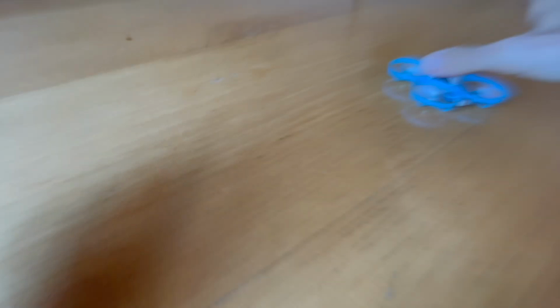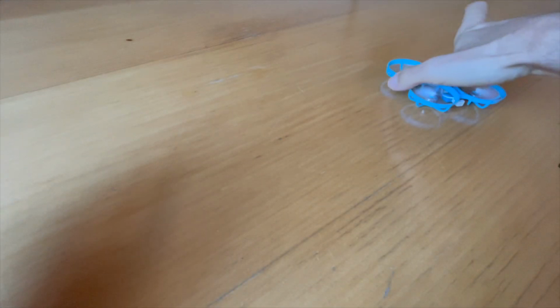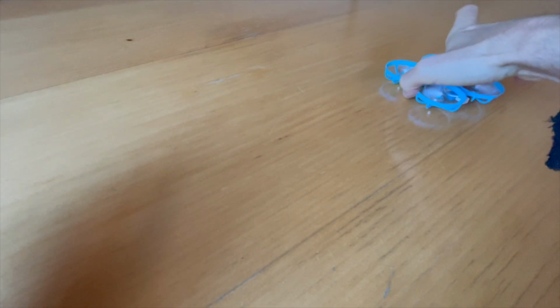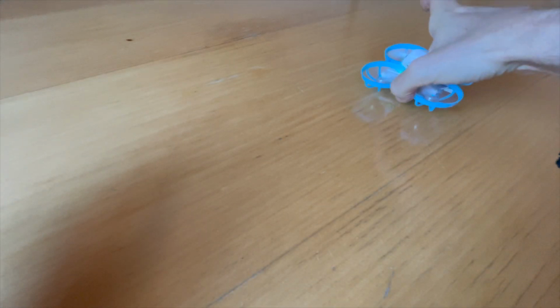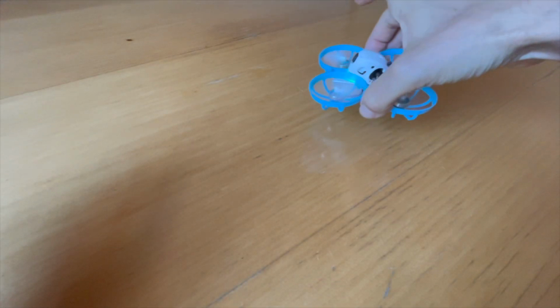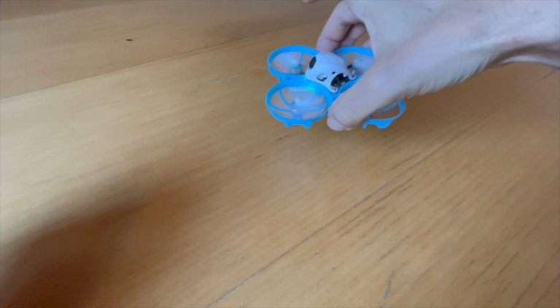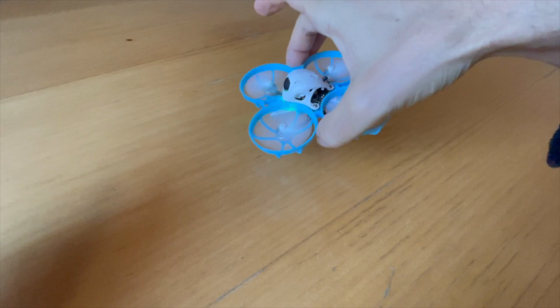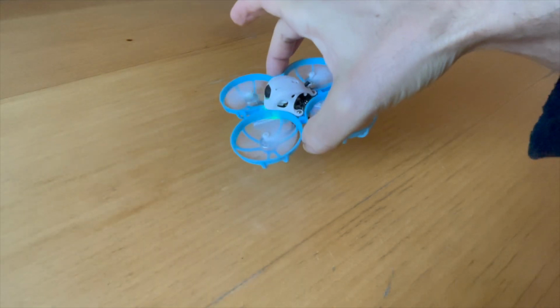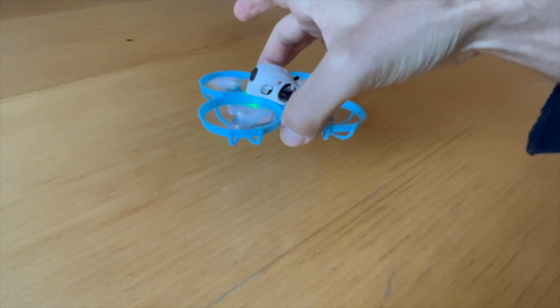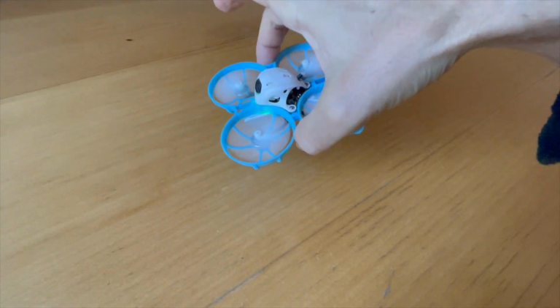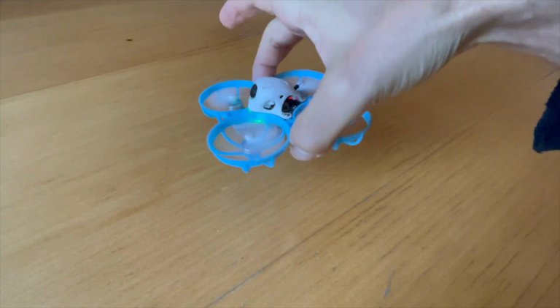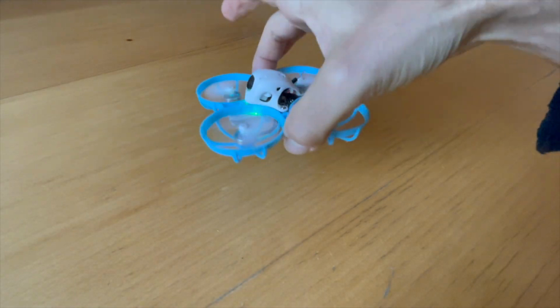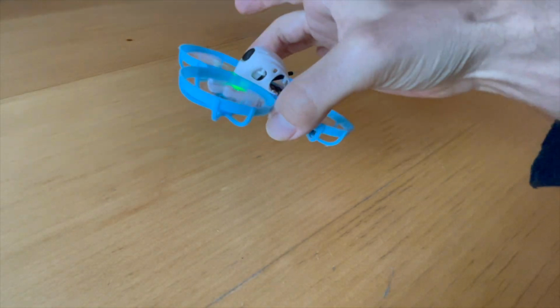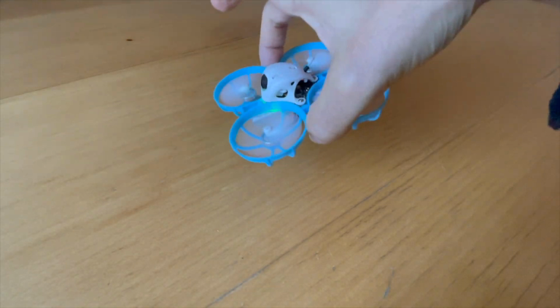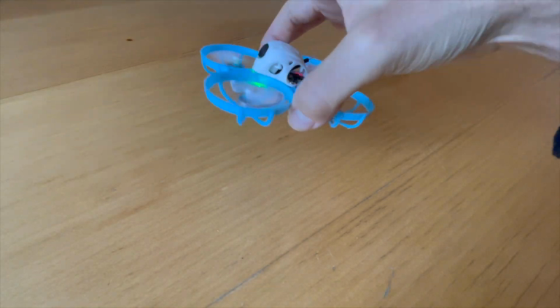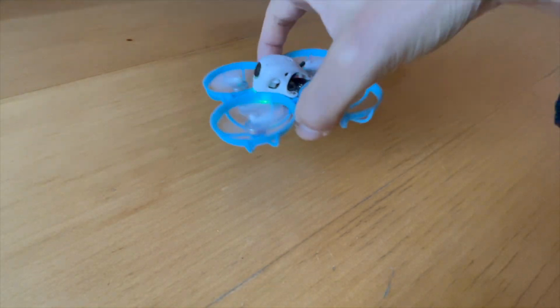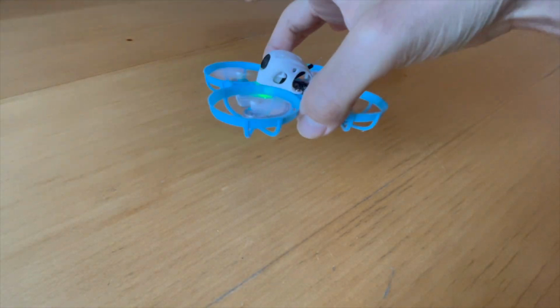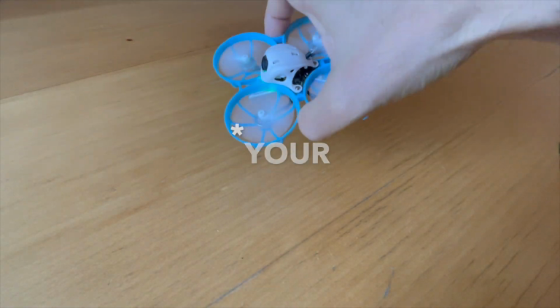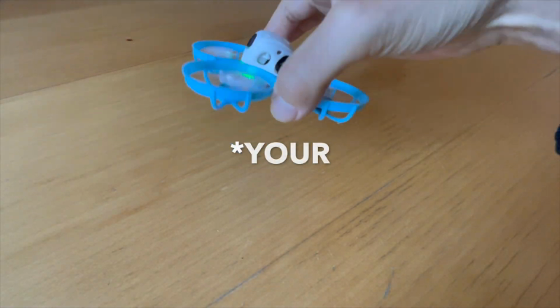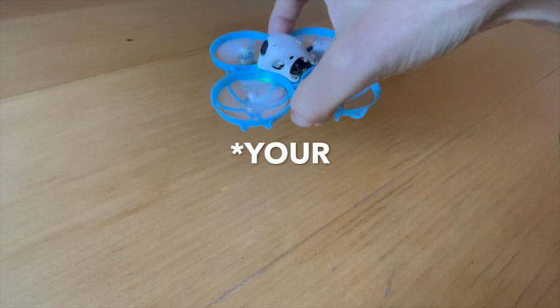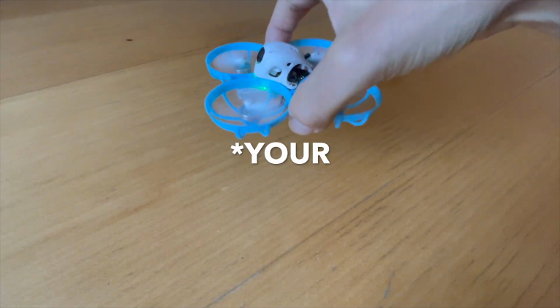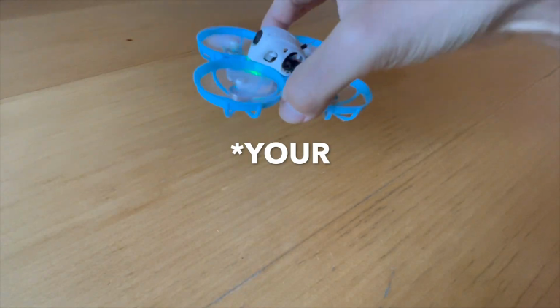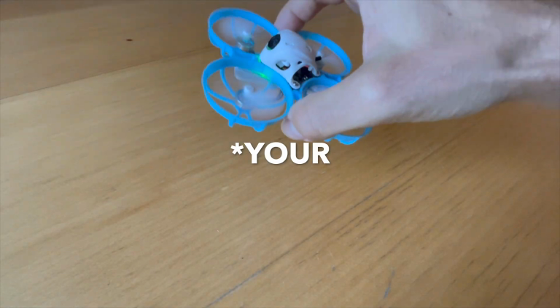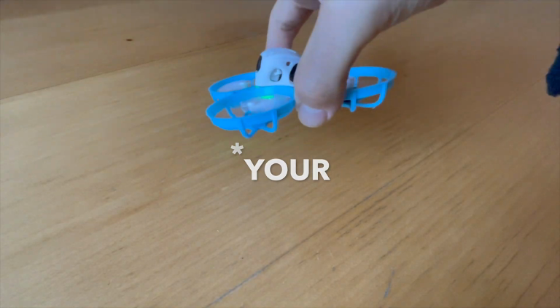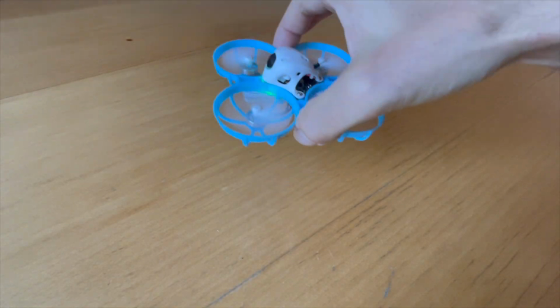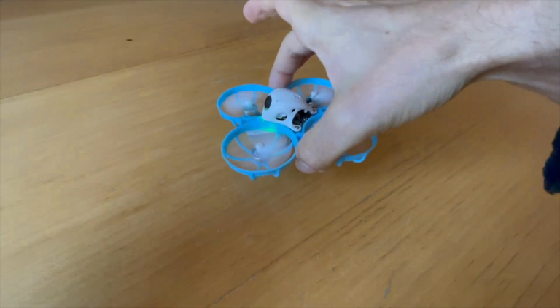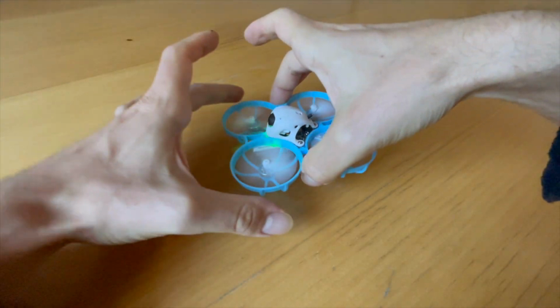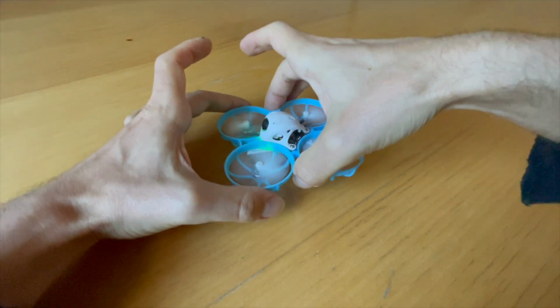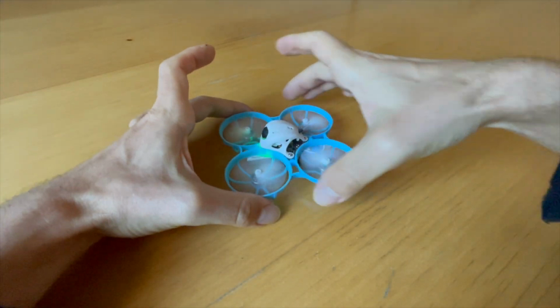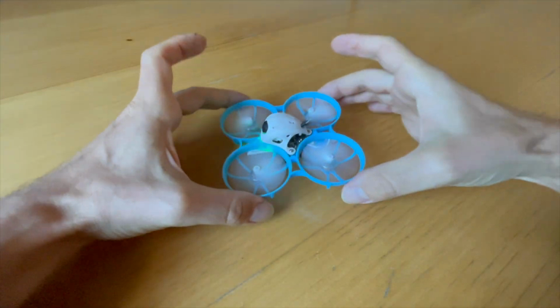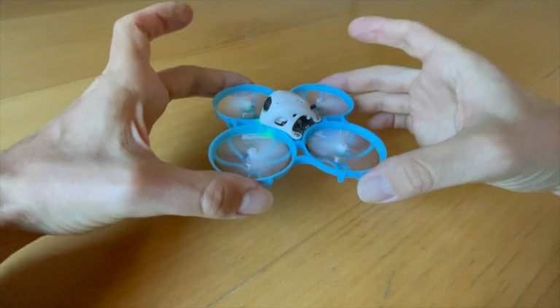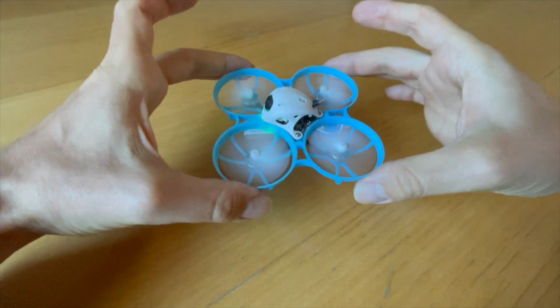Hello my whoop friends. In this video I'll show you how you can identify and straighten a bent propeller on my BetaFPV Meteor 75 Pro and any other tiny whoop.